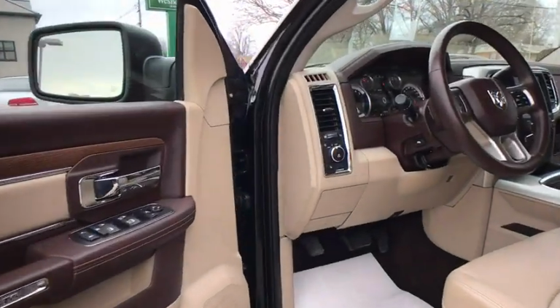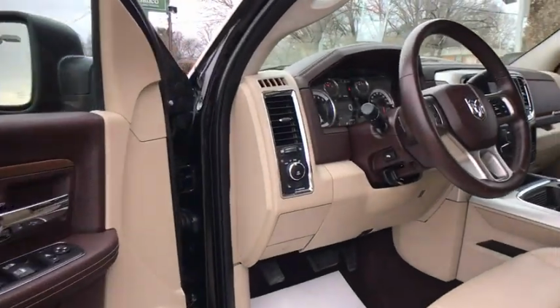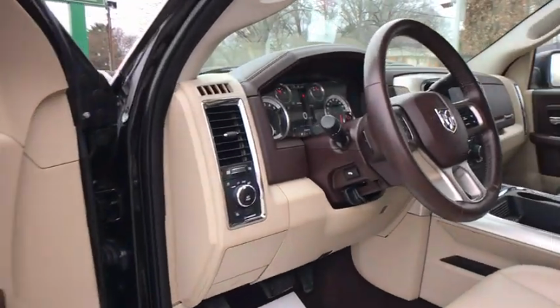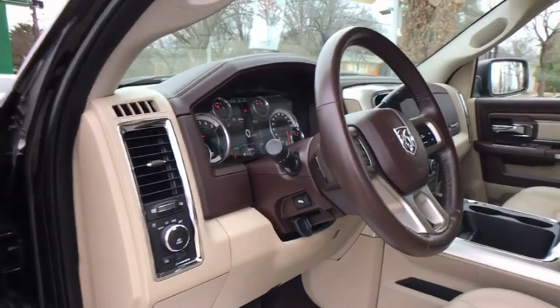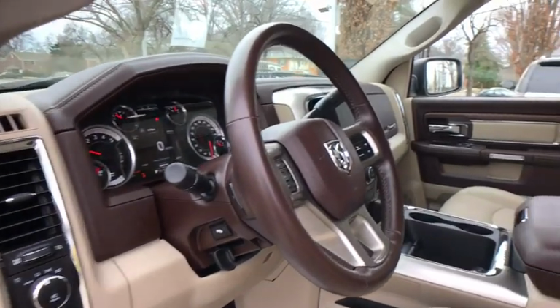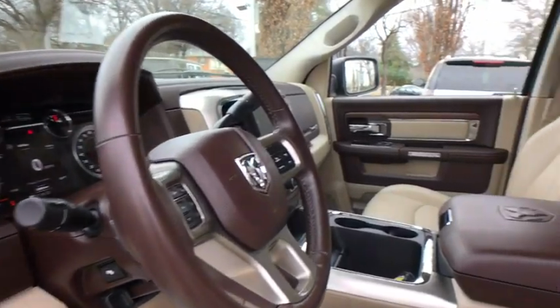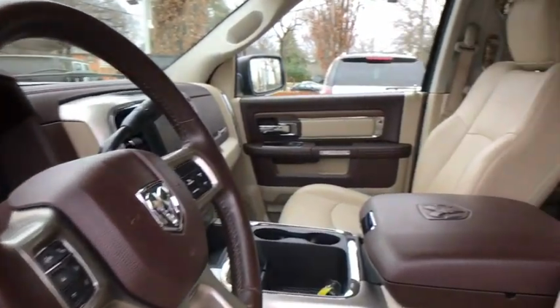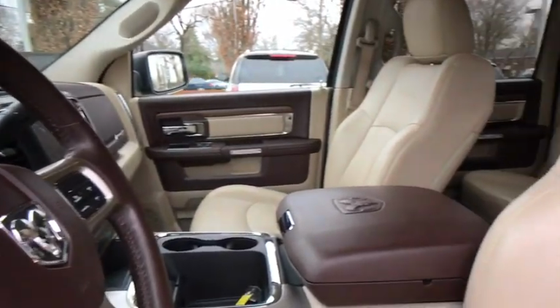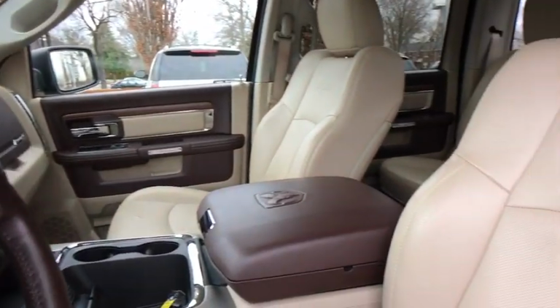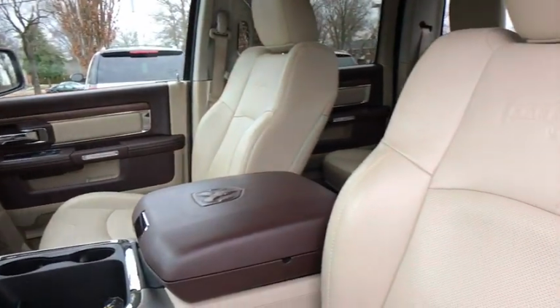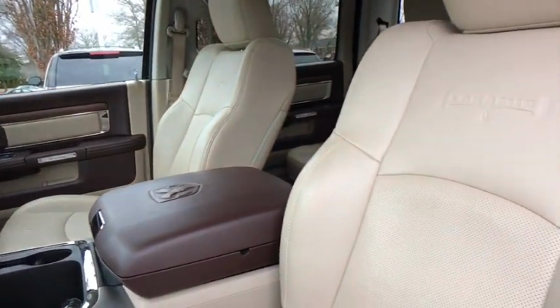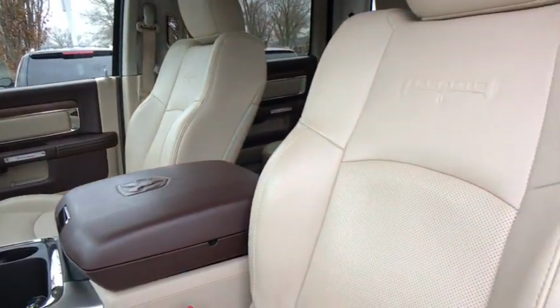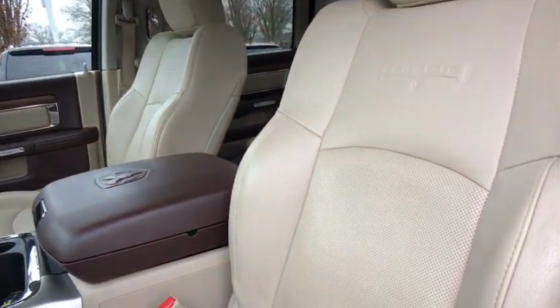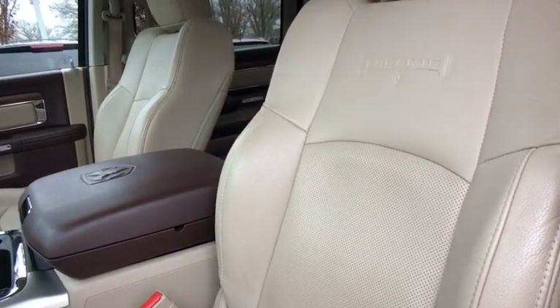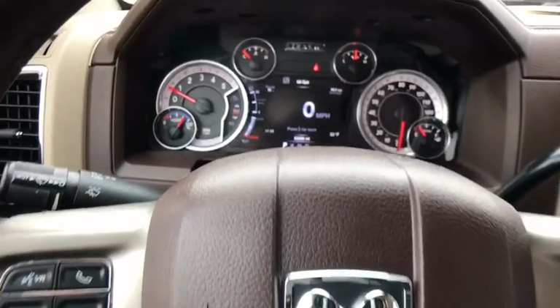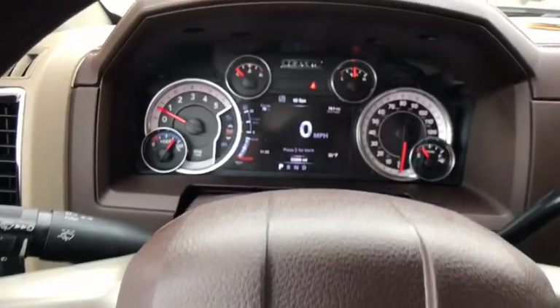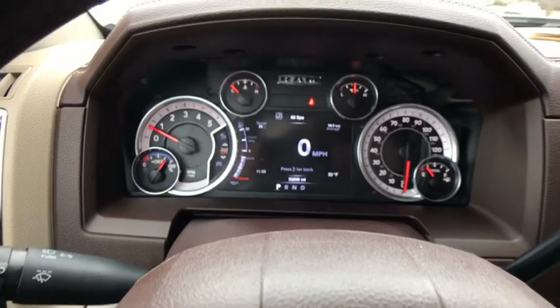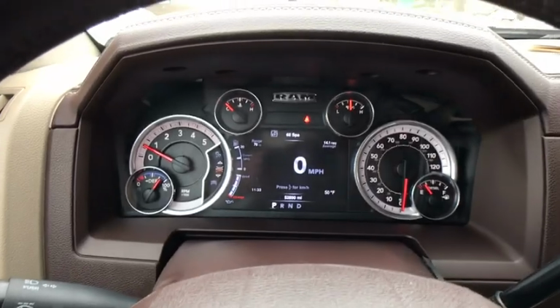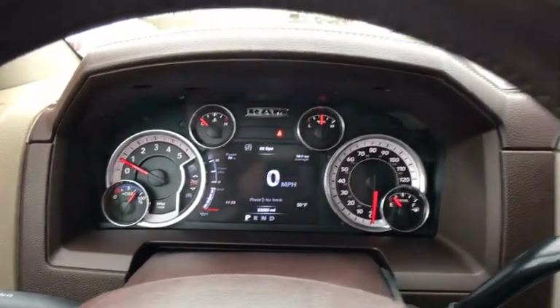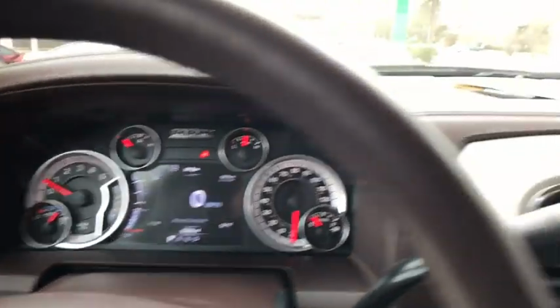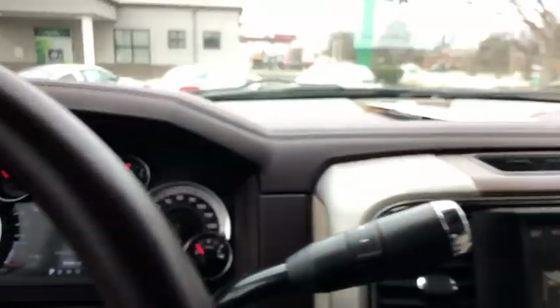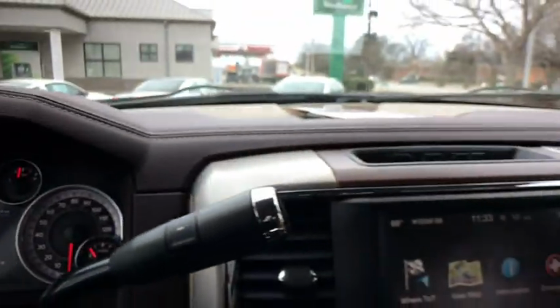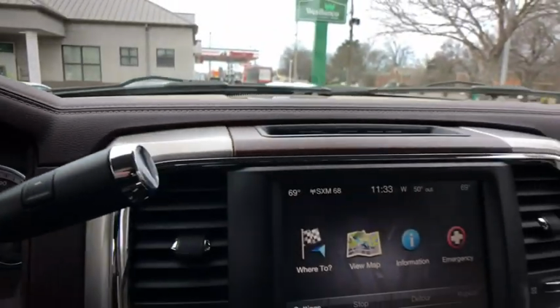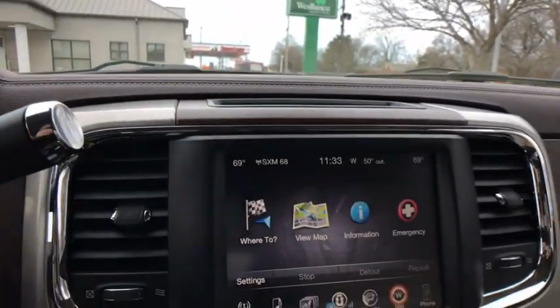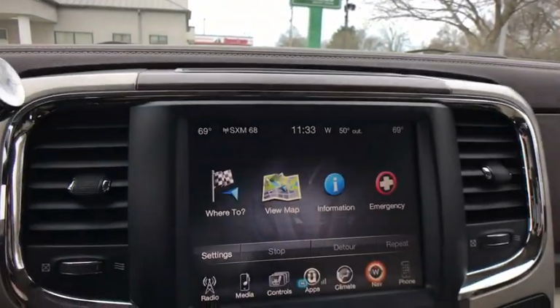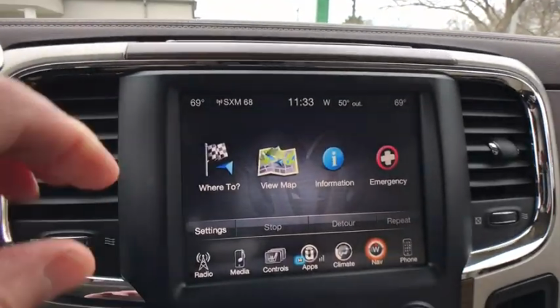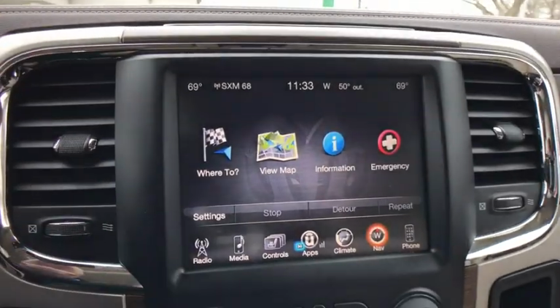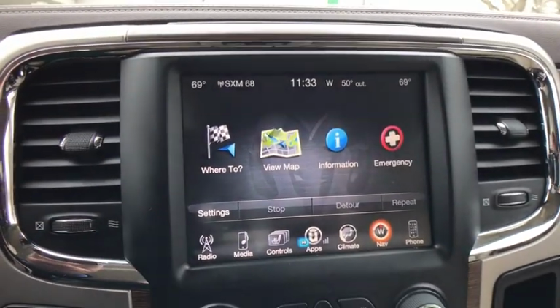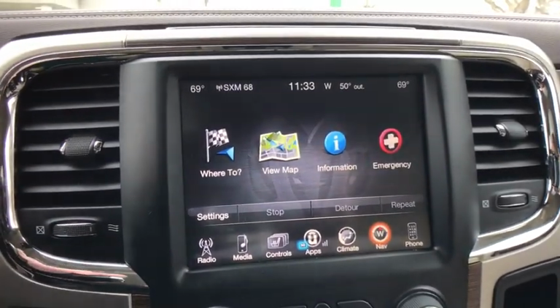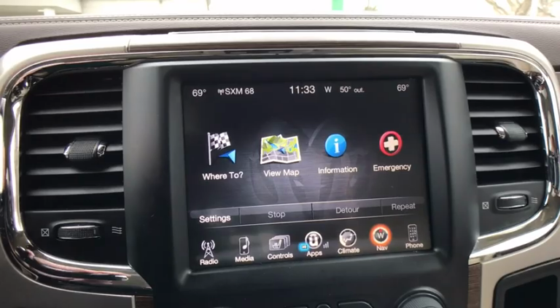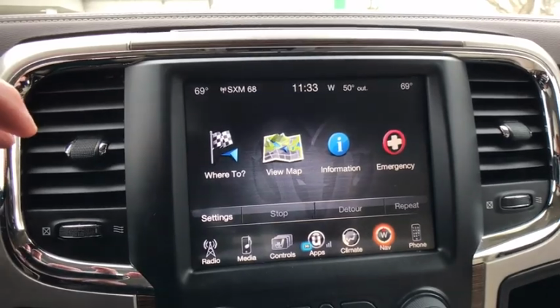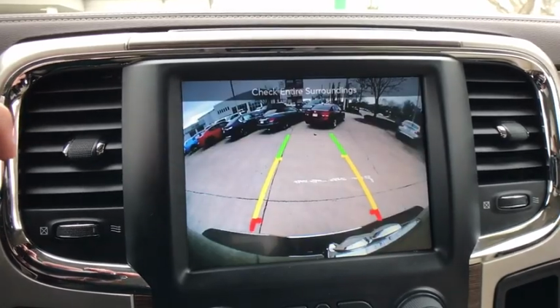One owner, four wheel disc brakes, universal garage door opener, center armrest, fog lights, power windows, electronic stability control, compass, security system, heated front seats, bucket seats.